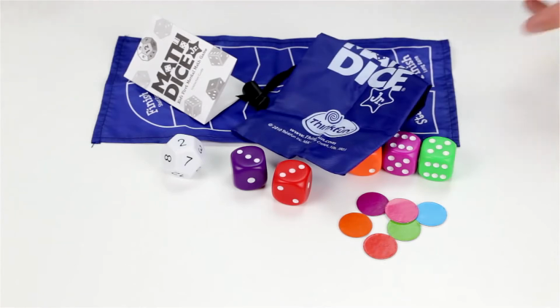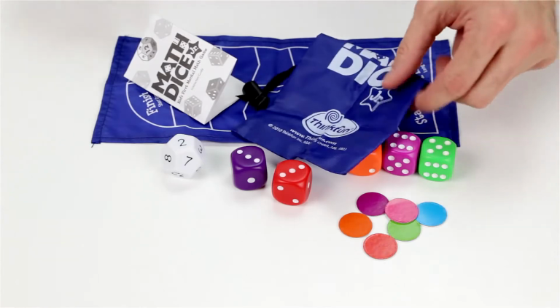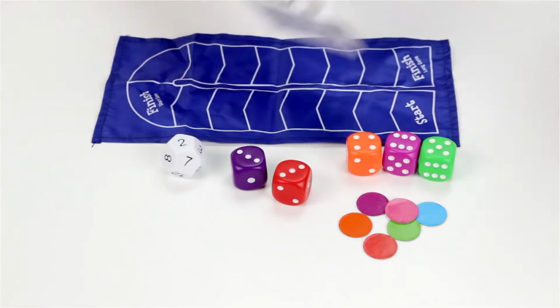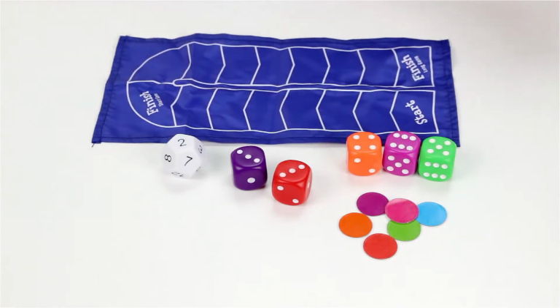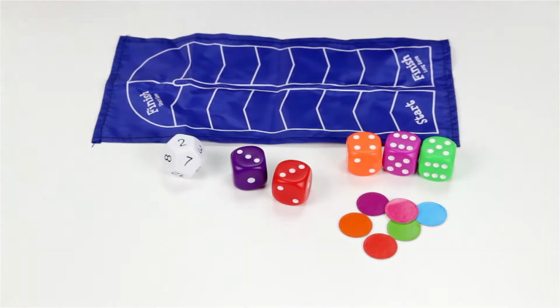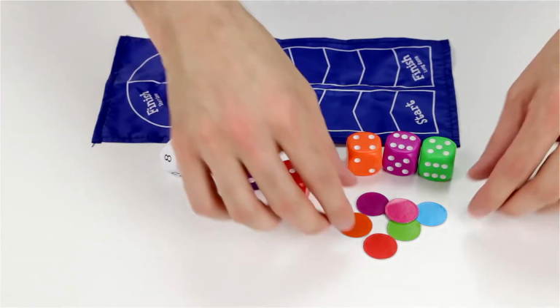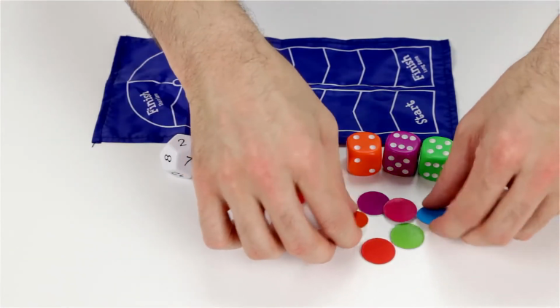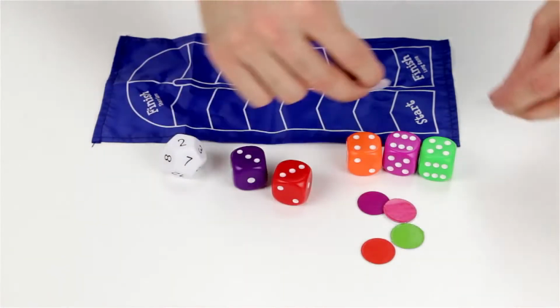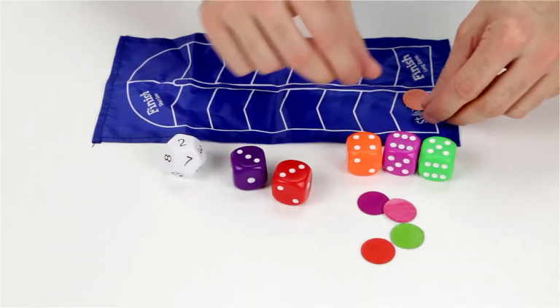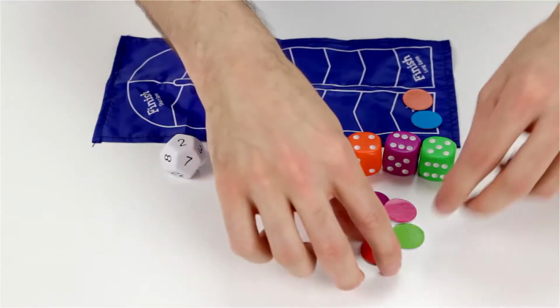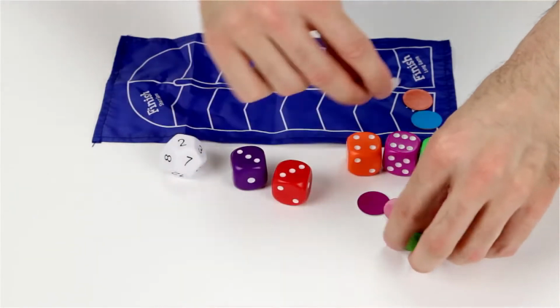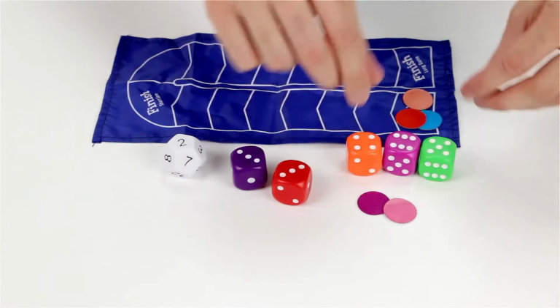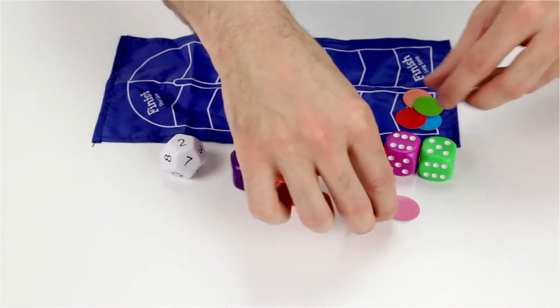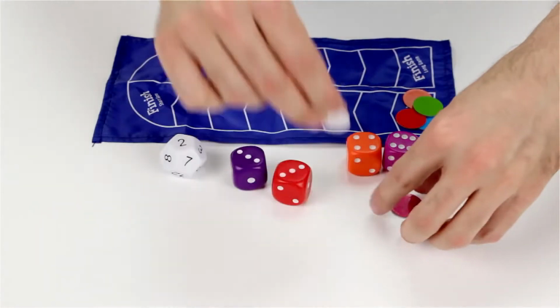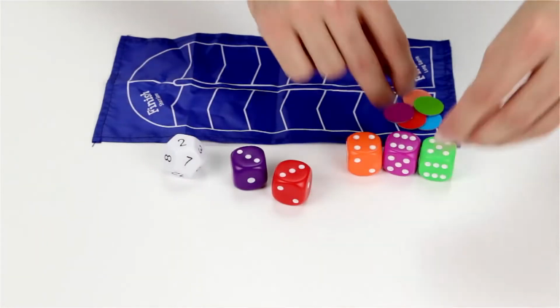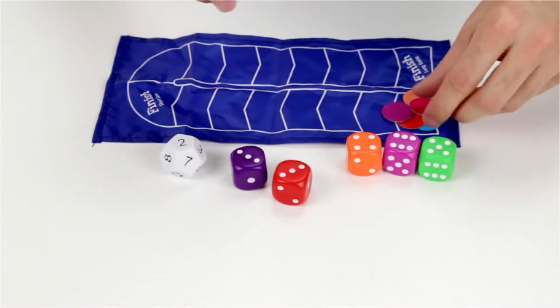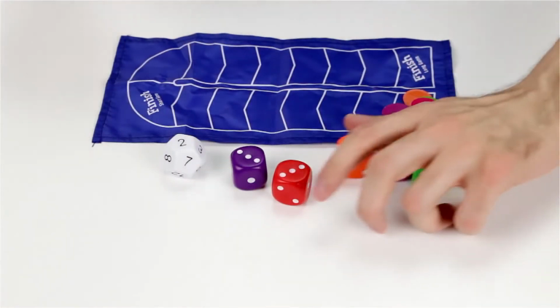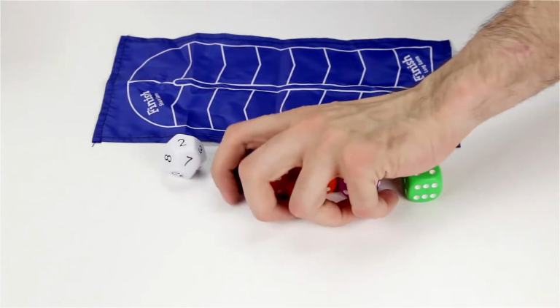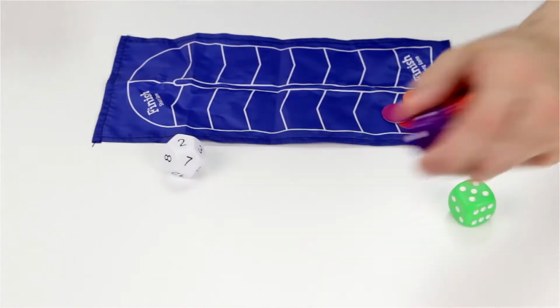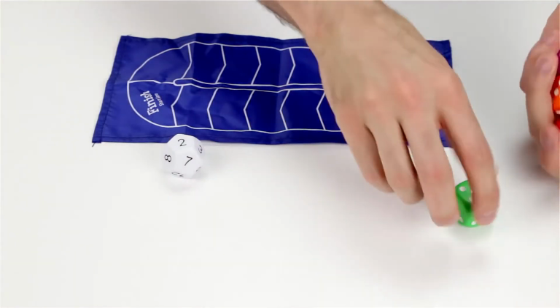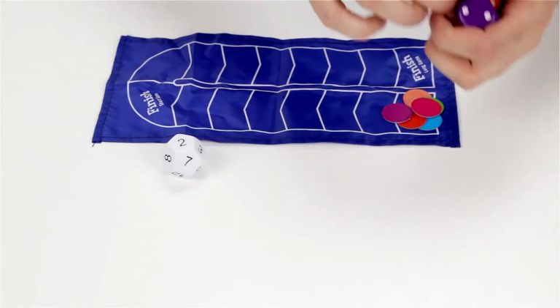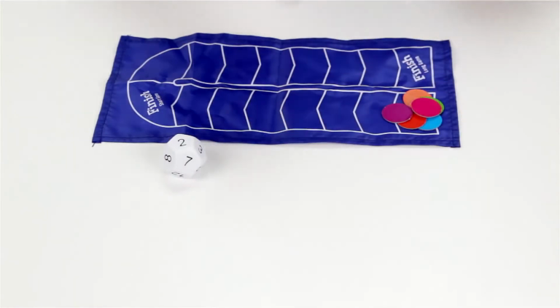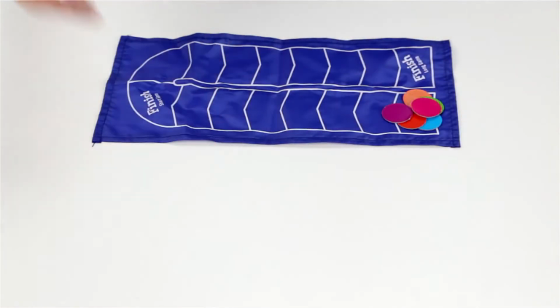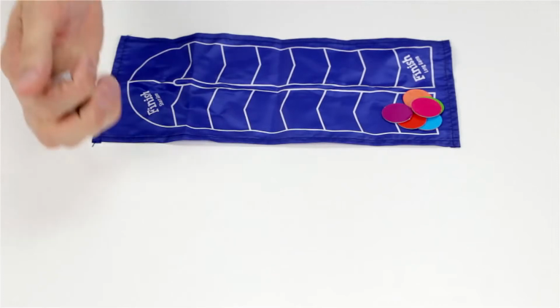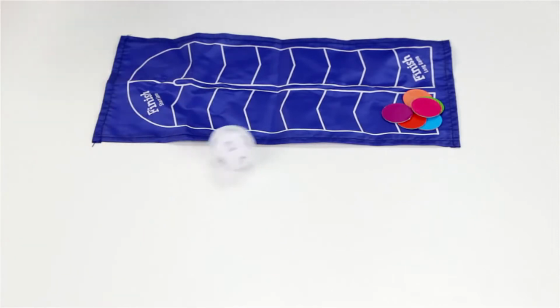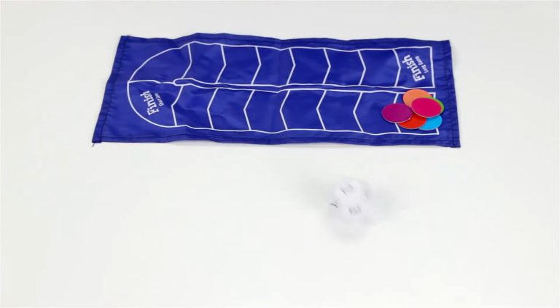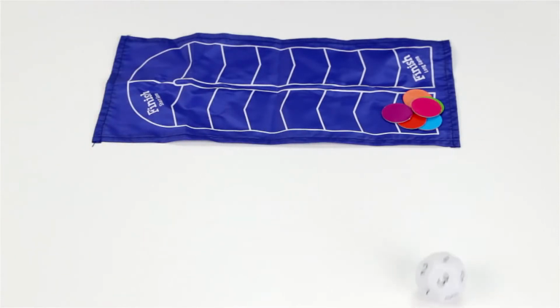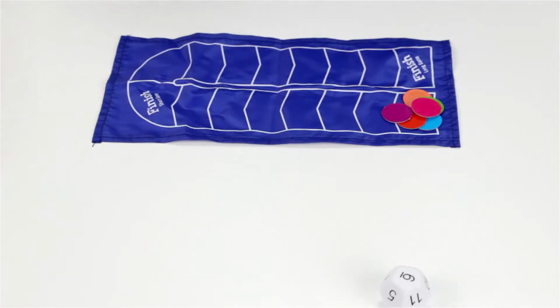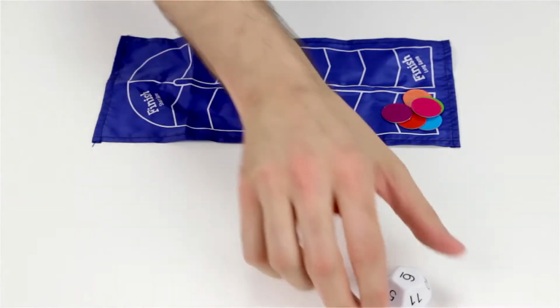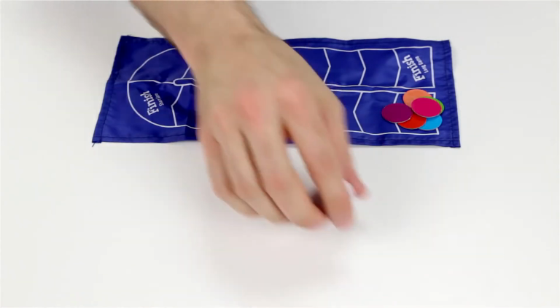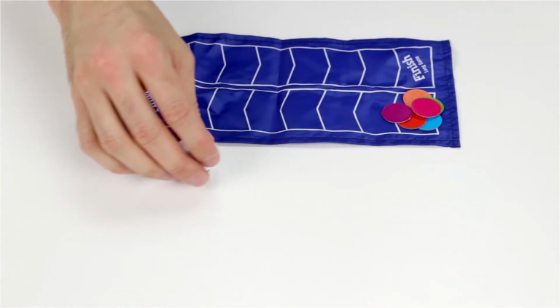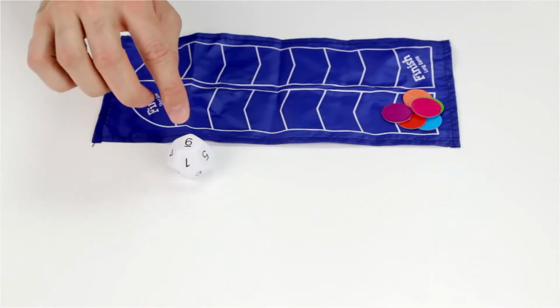To get started, players choose a token and put it on the start position. Then the target die is rolled to come up with a target number. So we rolled six.